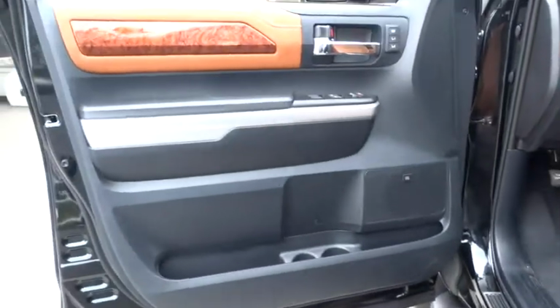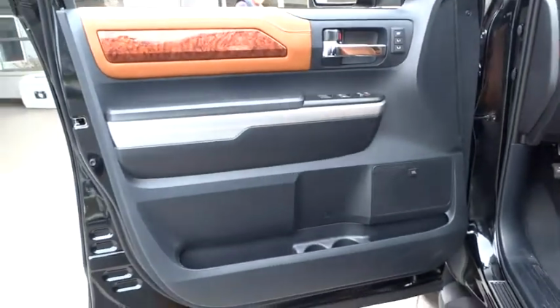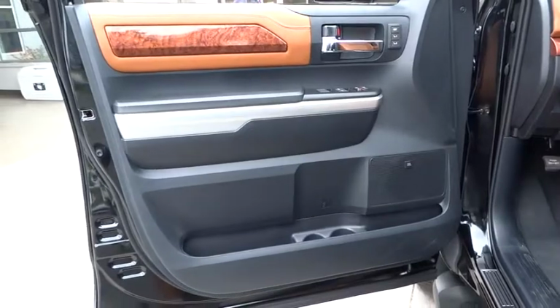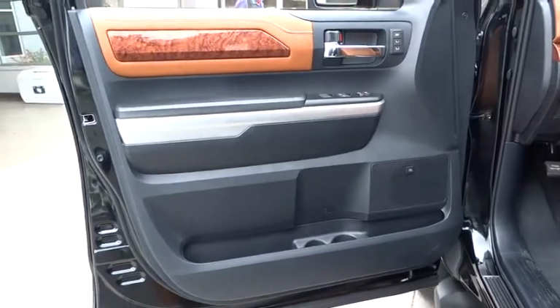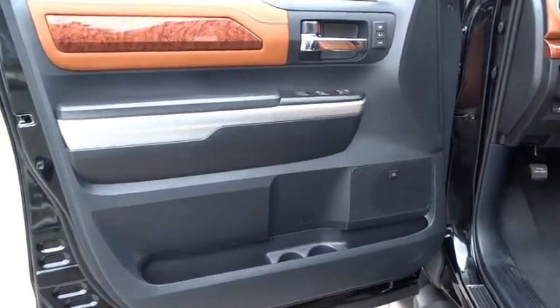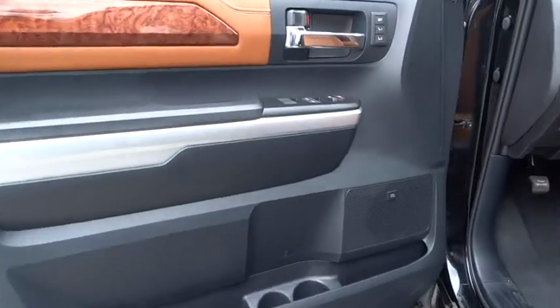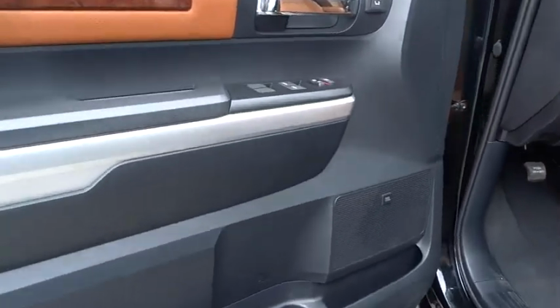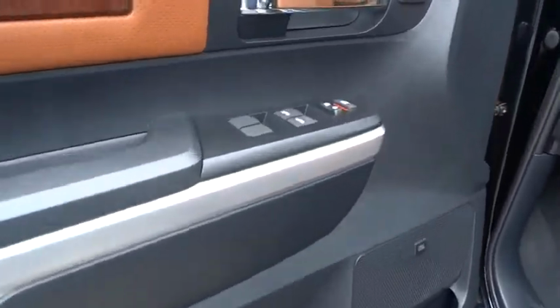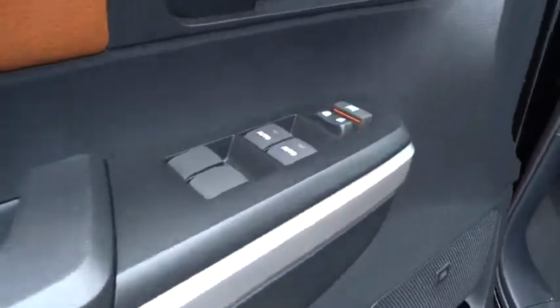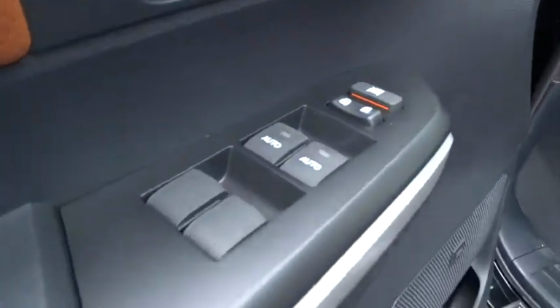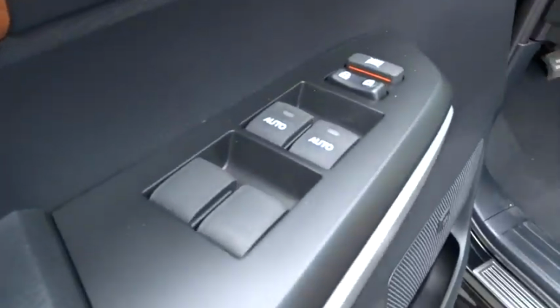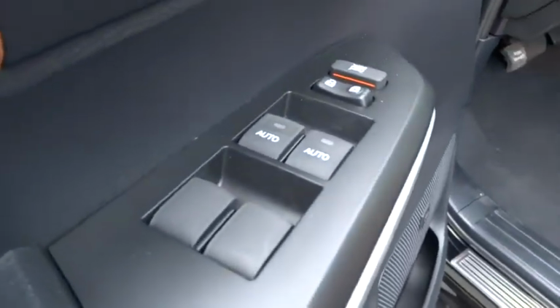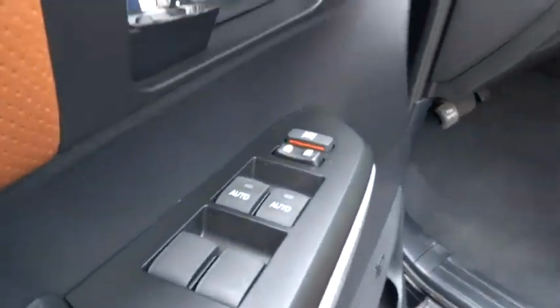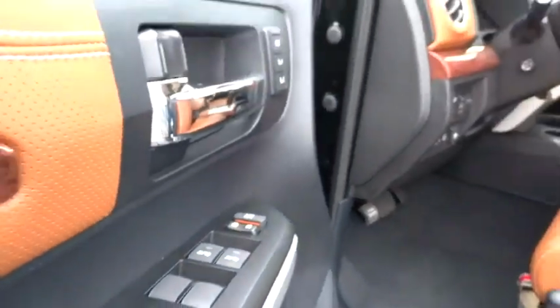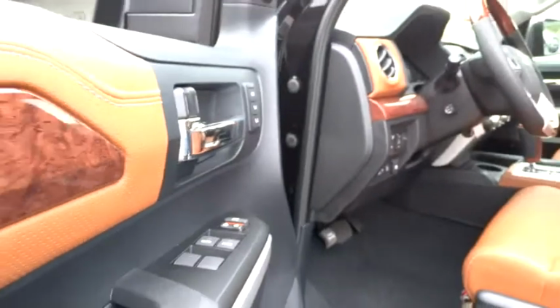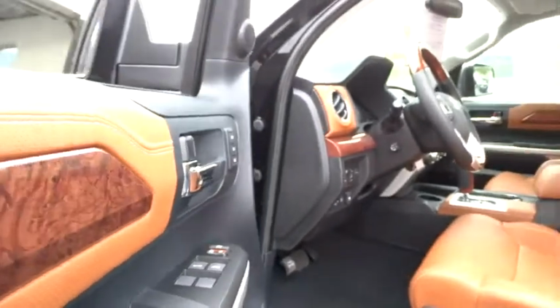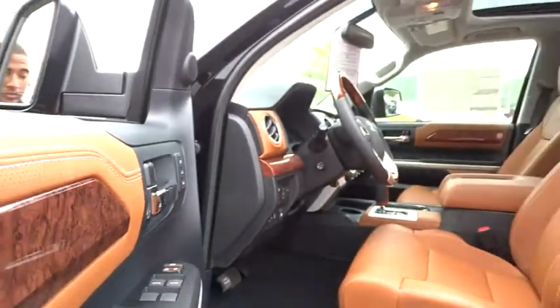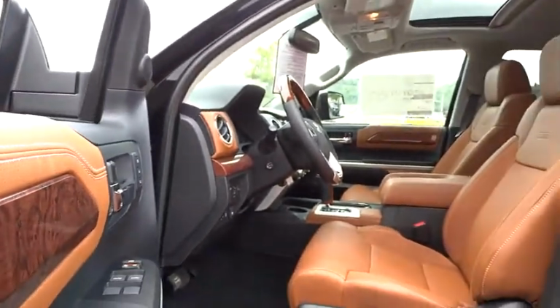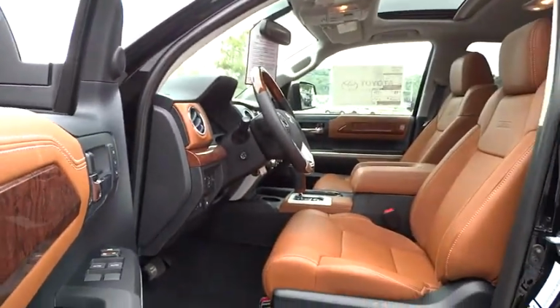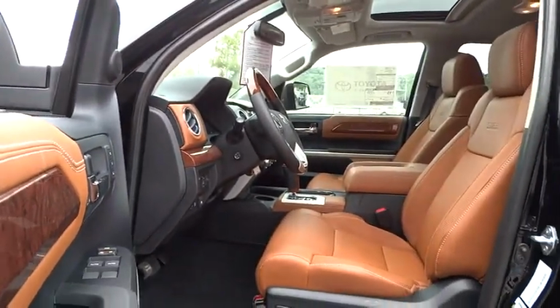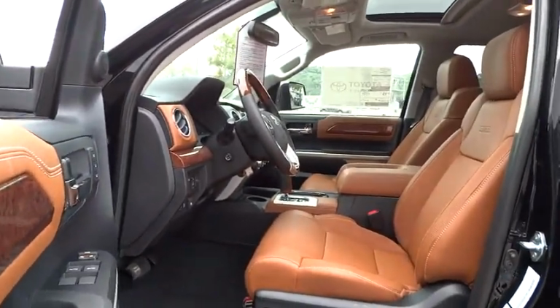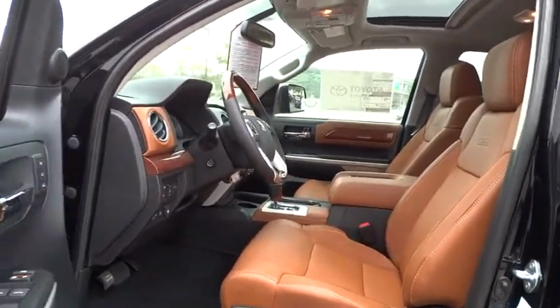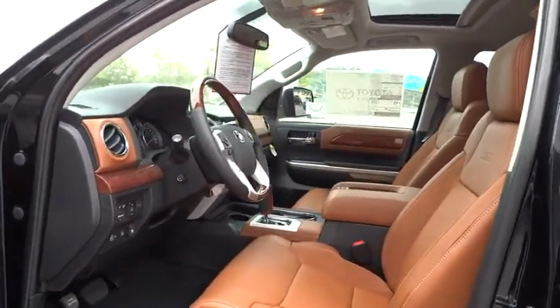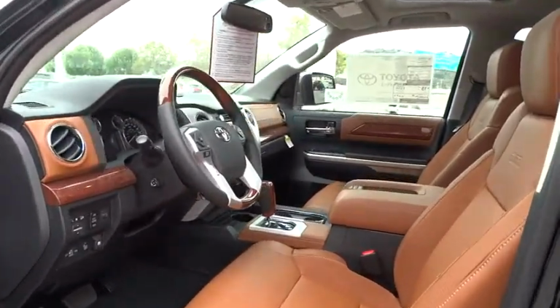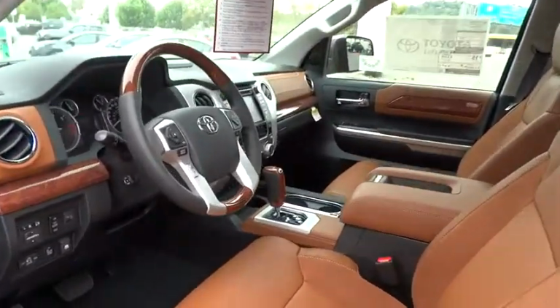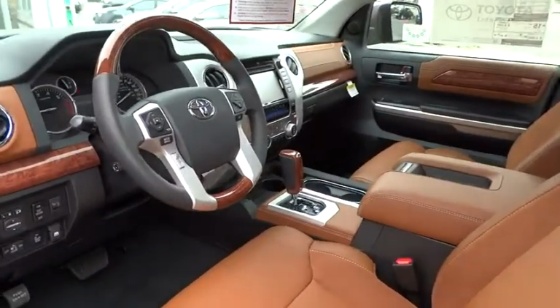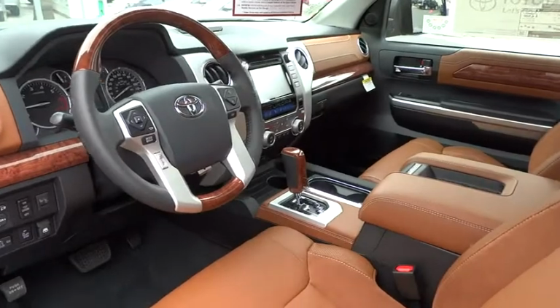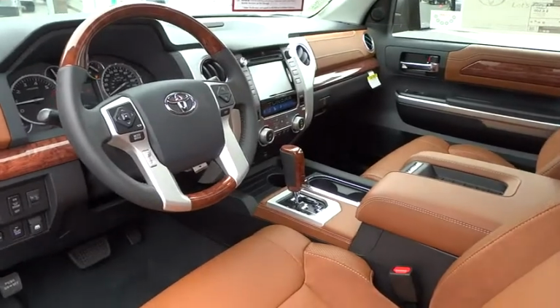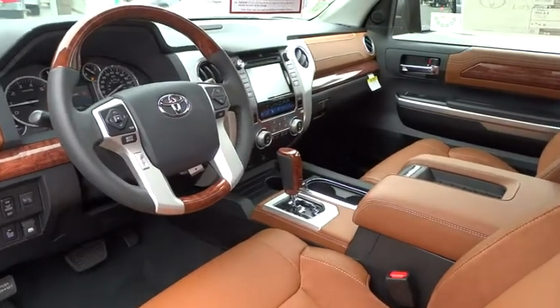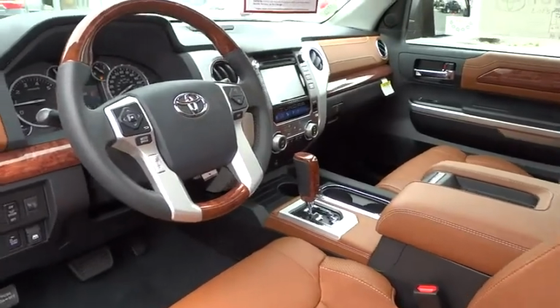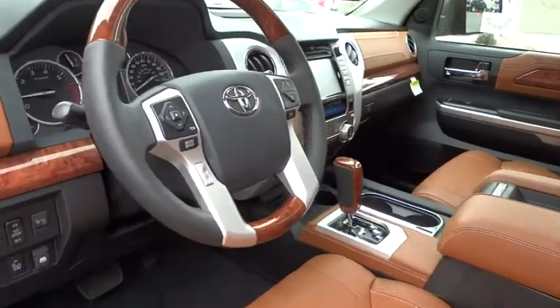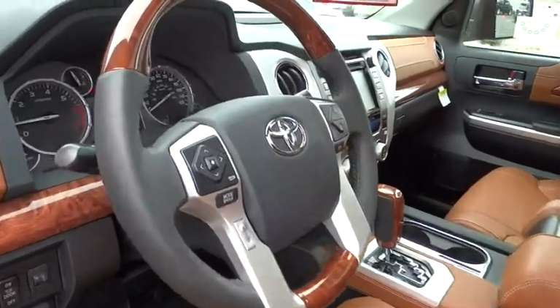Bluetooth, moonroof, leather-wrapped steering wheel, power steering, adjustable steering wheel, driver airbag, cruise control, auto-dimming rearview mirror, PPO, four-wheel drive, aluminum wheels, and floor mats.